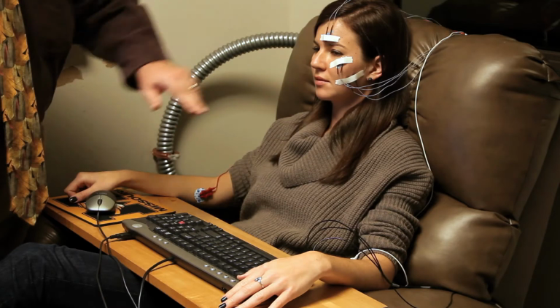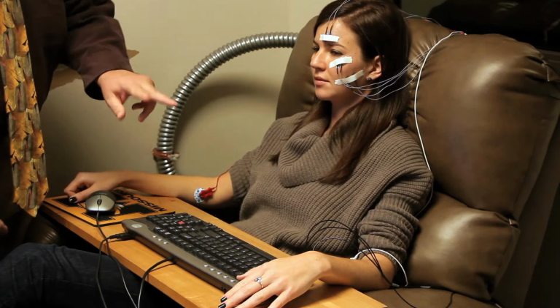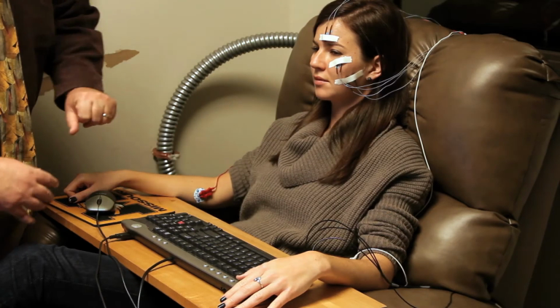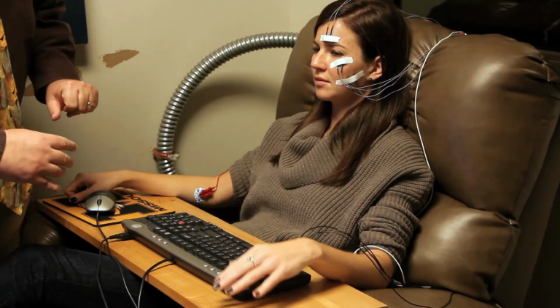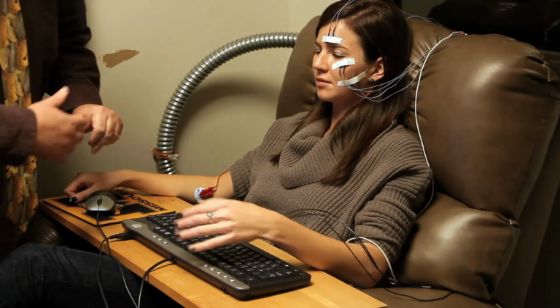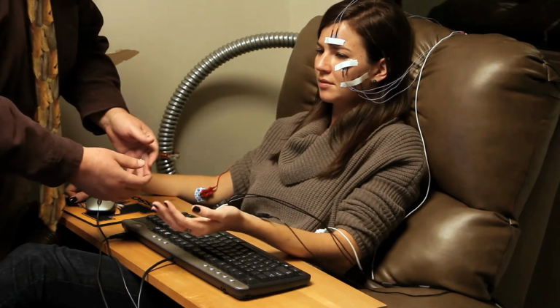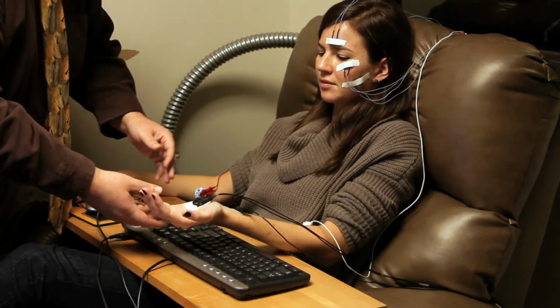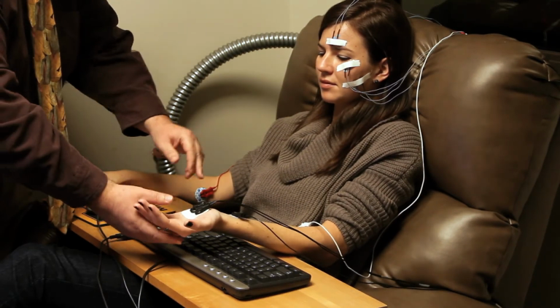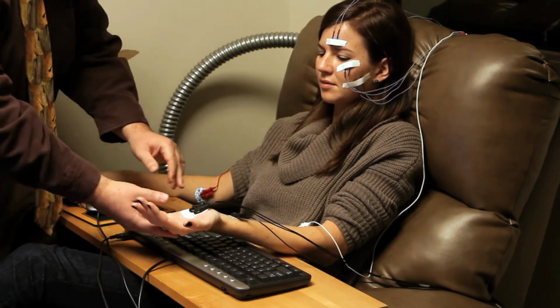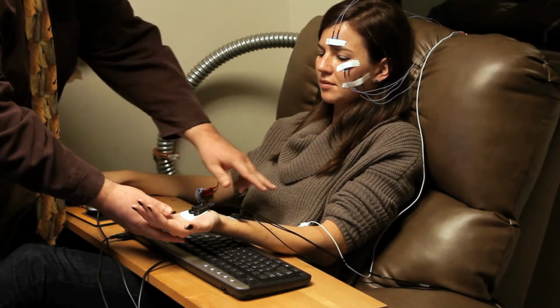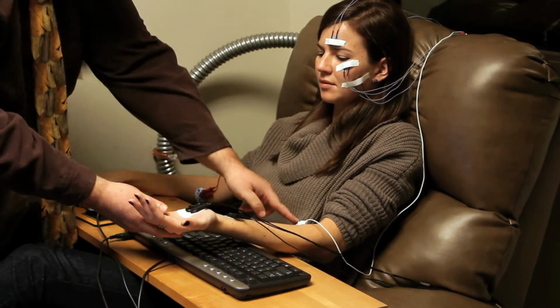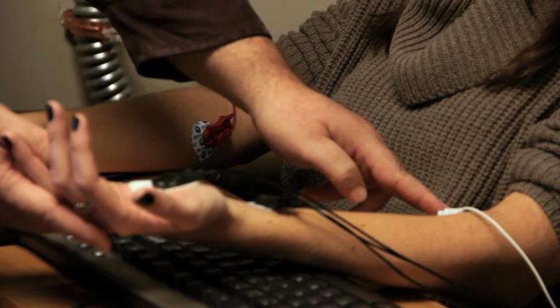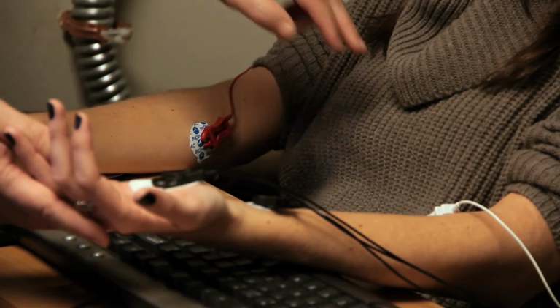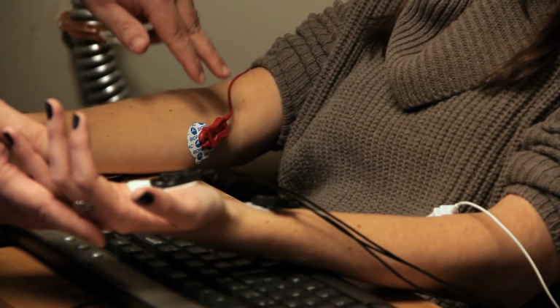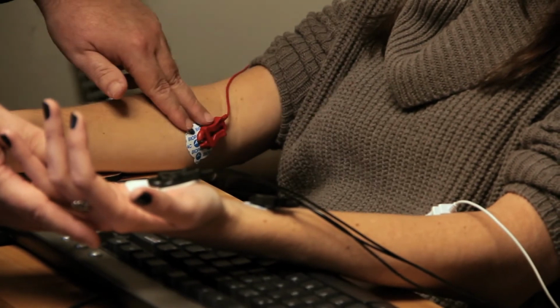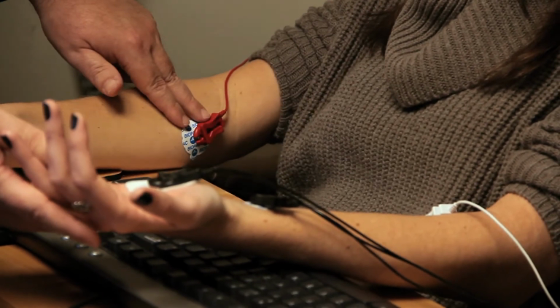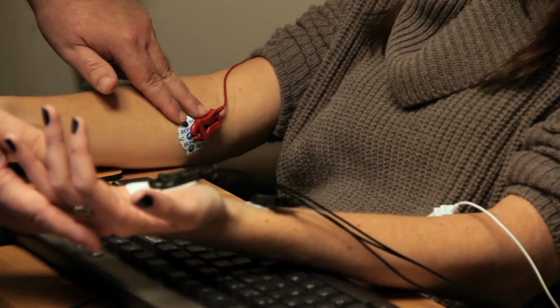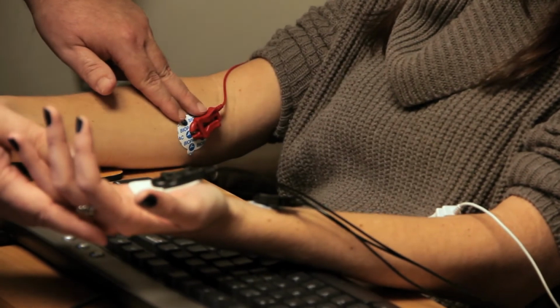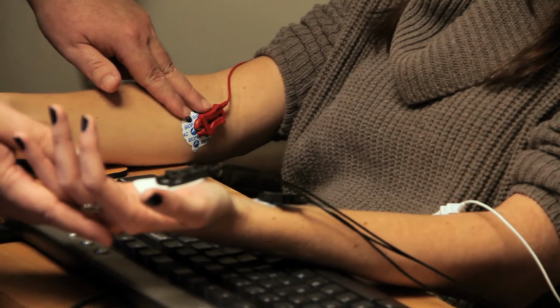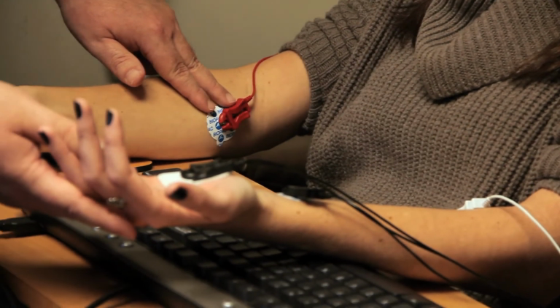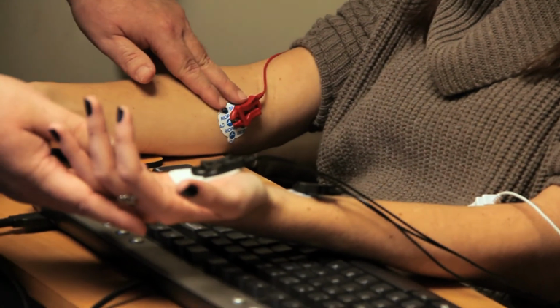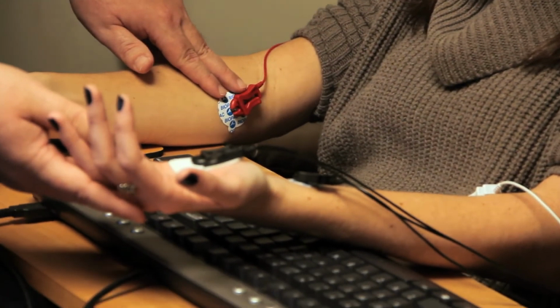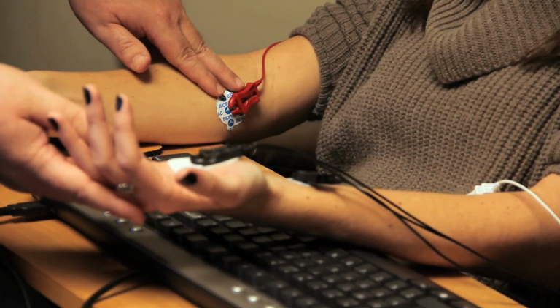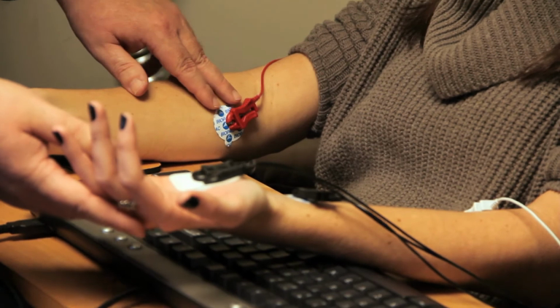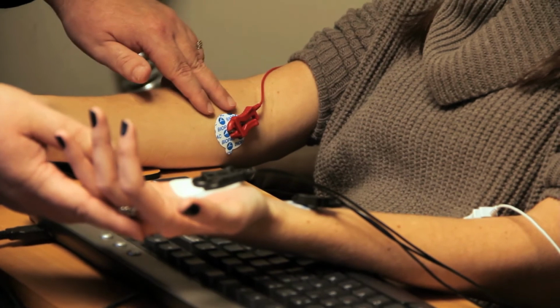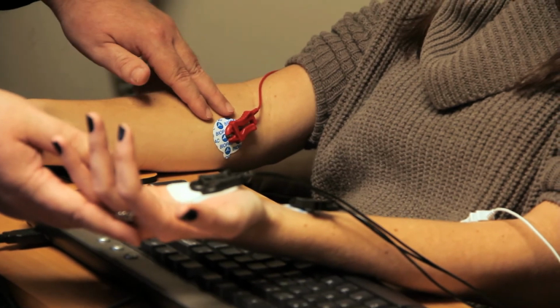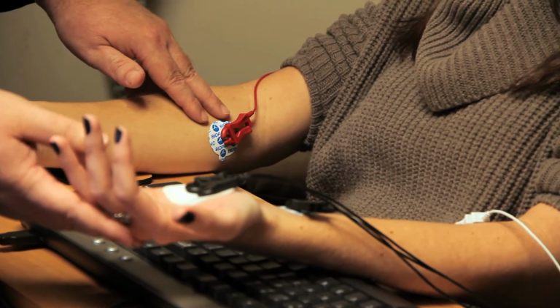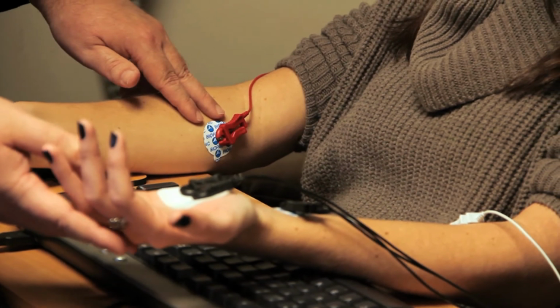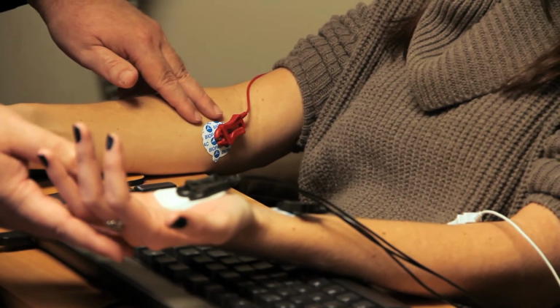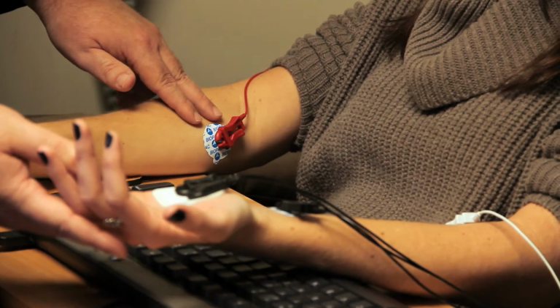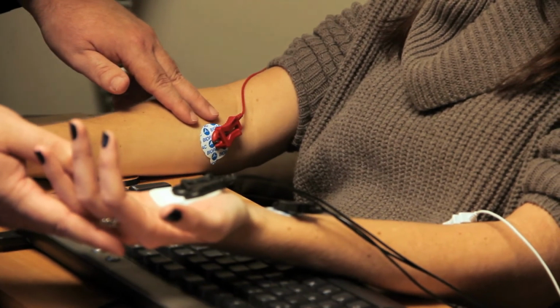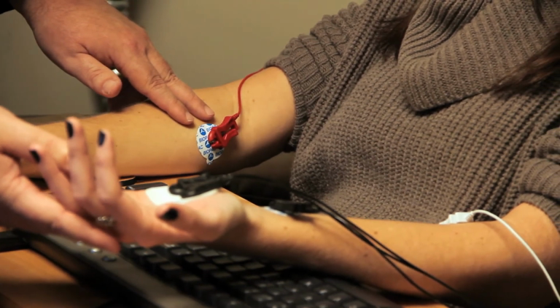We also collect heart rate and skin conductance. Here on the forearms you can see the placement for recording heart rate. It's recording a standard ECG signal, and heart rate tells us how much attention a person is paying to a brand message.